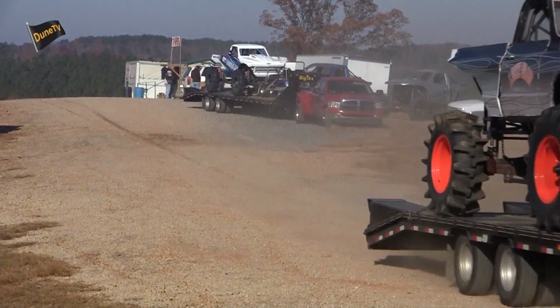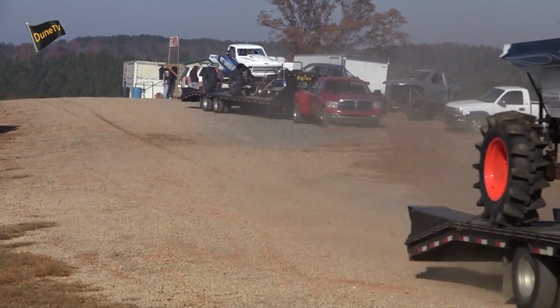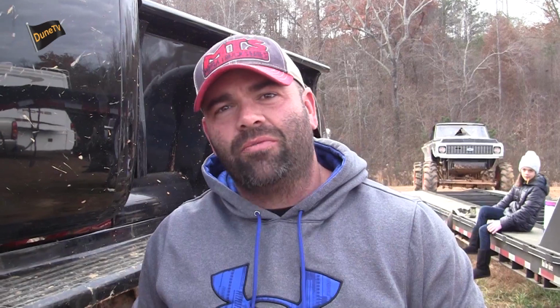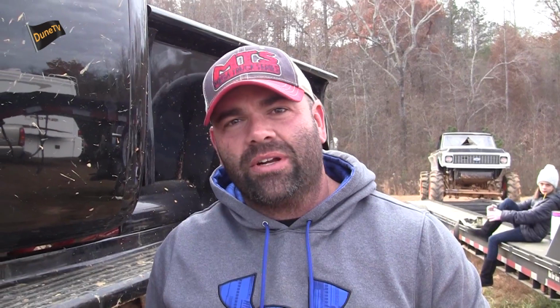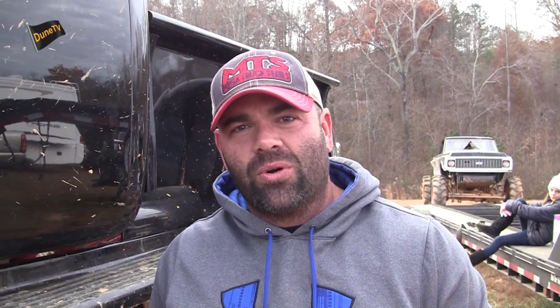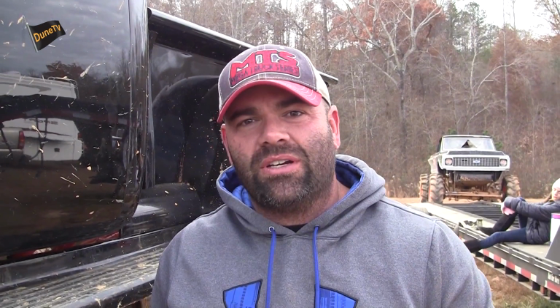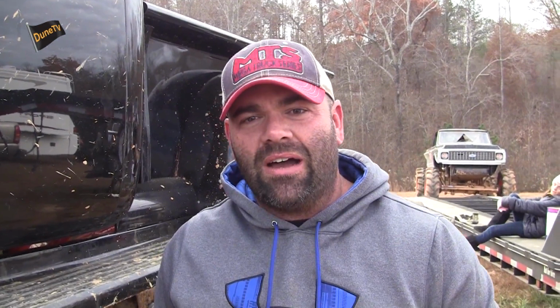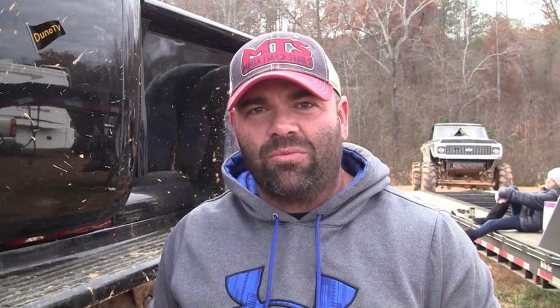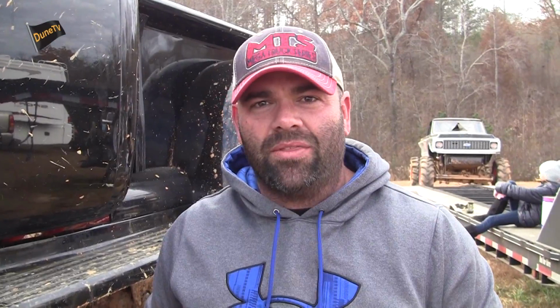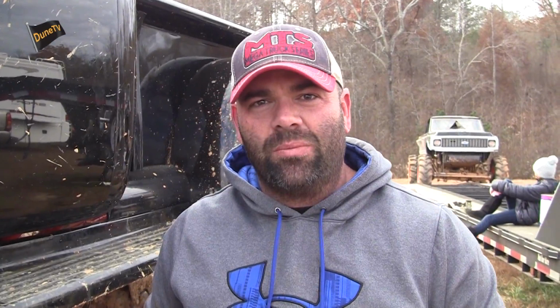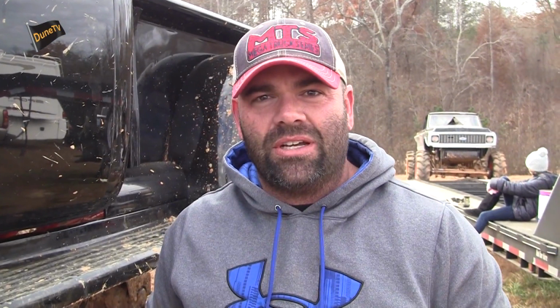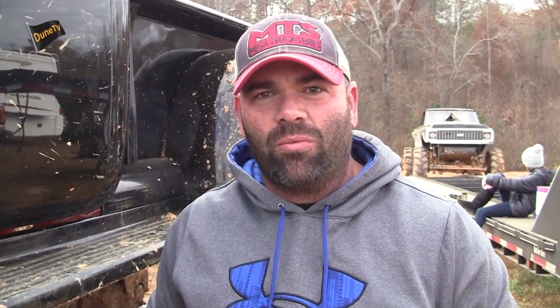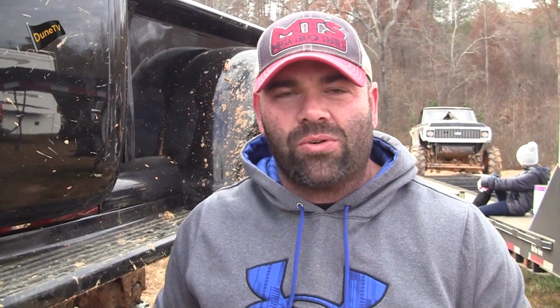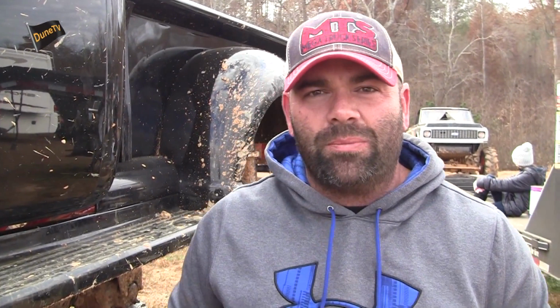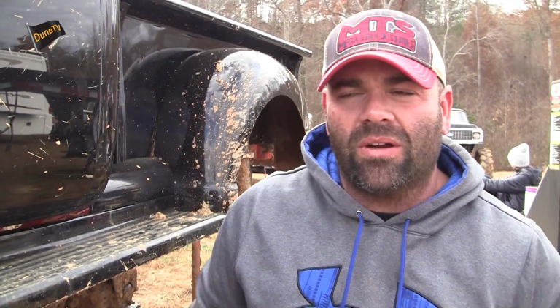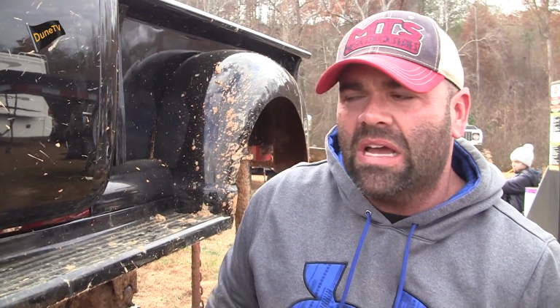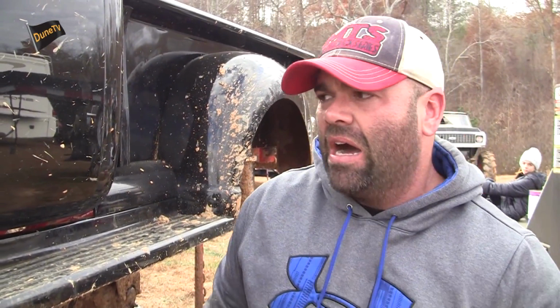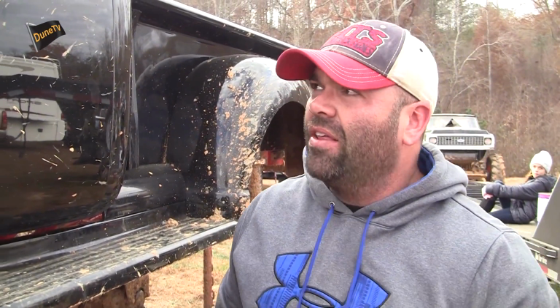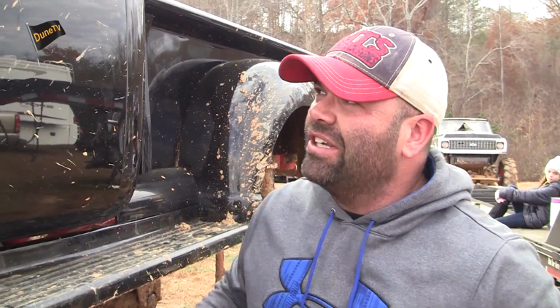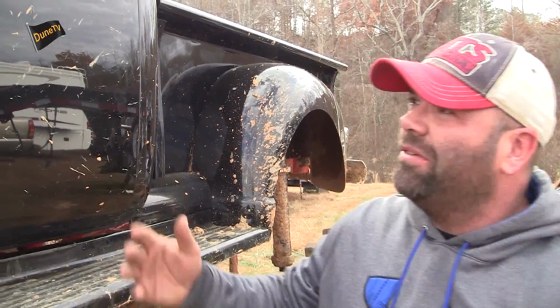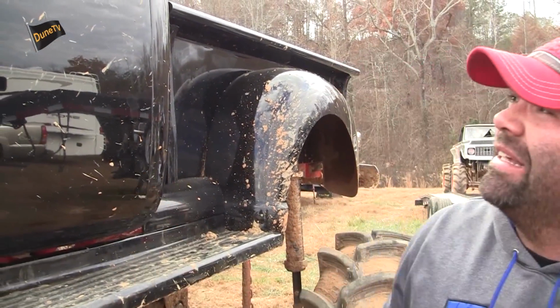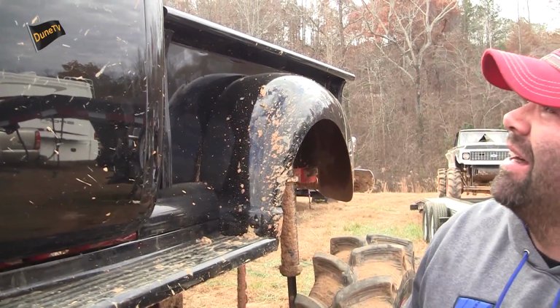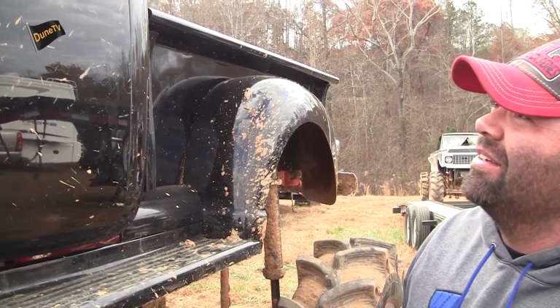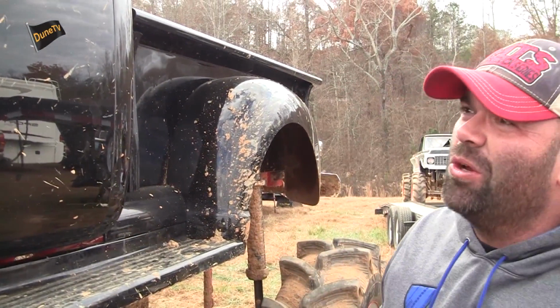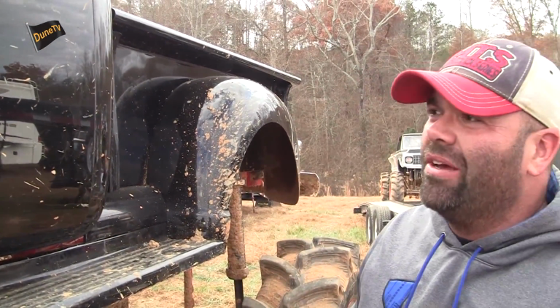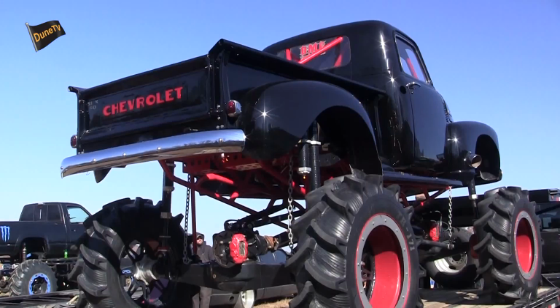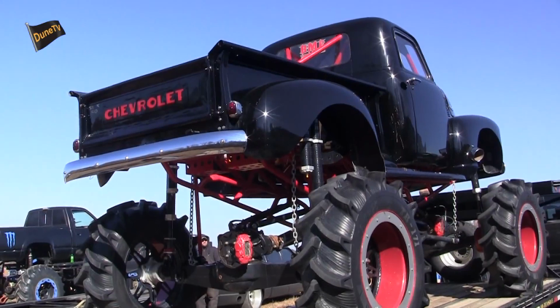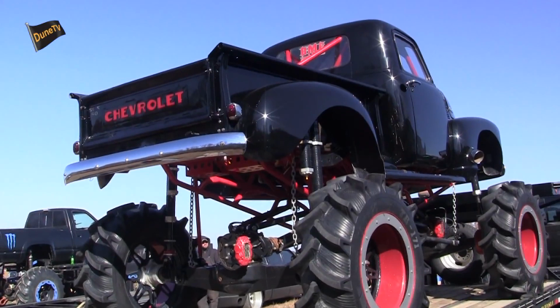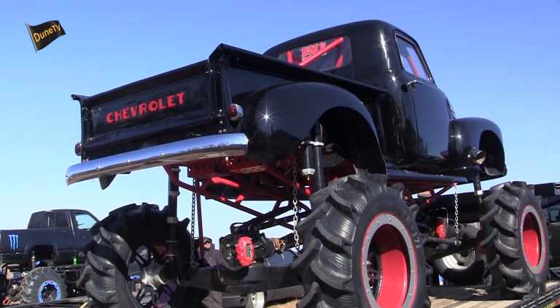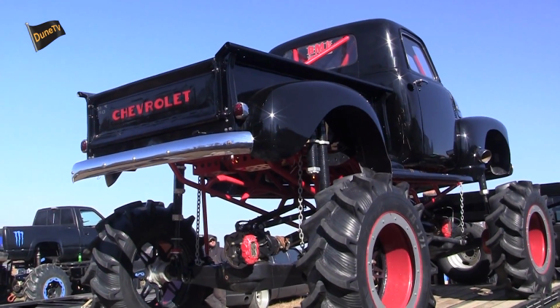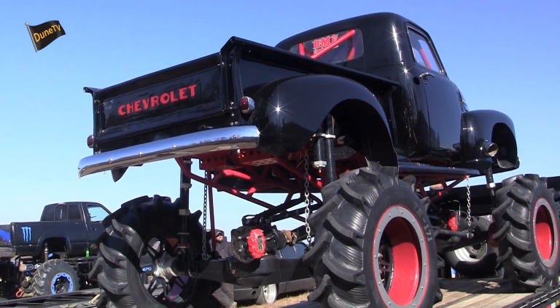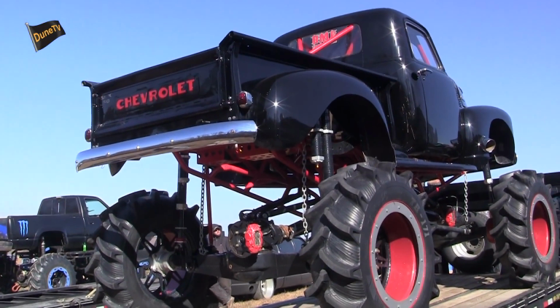I'm from Villarica, Georgia. I'm about 30 minutes from West Georgia Mud Park. This is 650 — it's a new build. It's a 1950 Chevrolet.